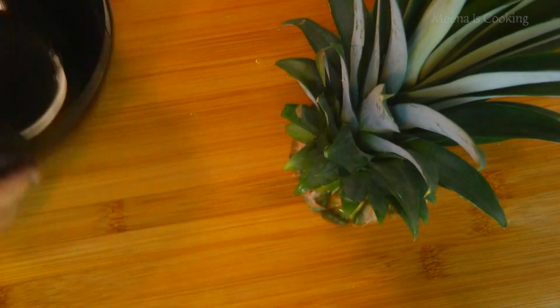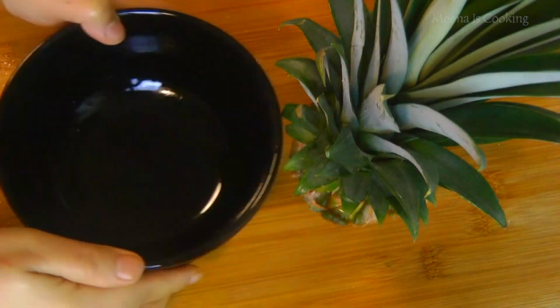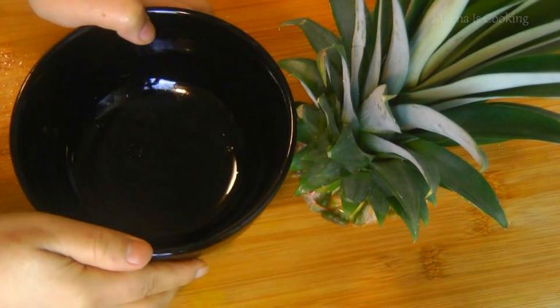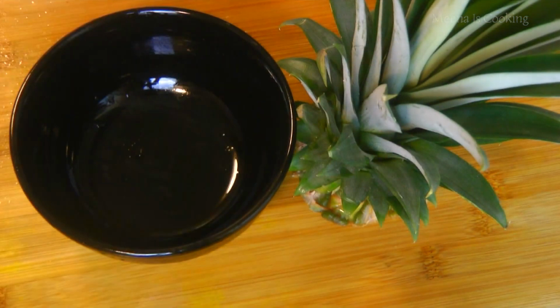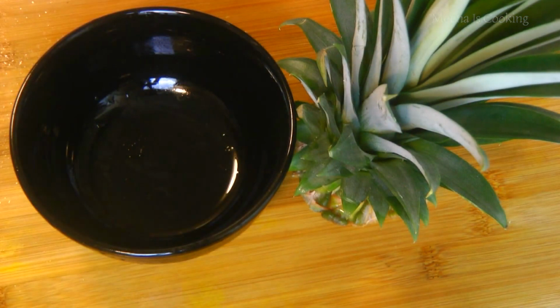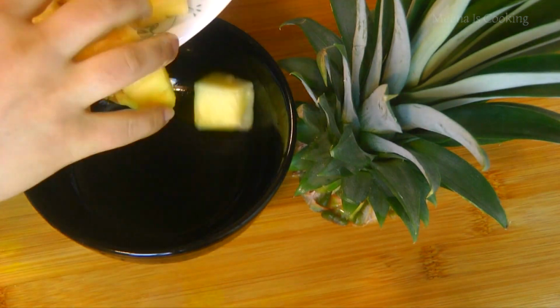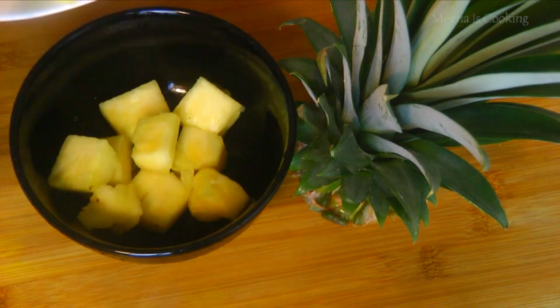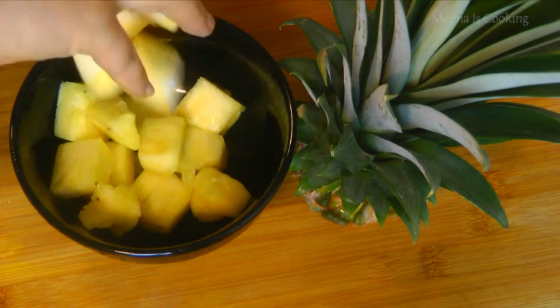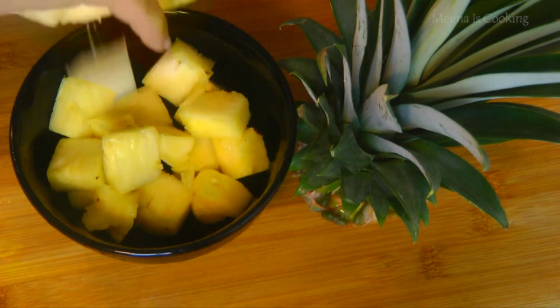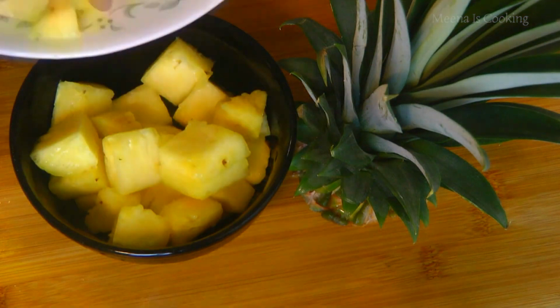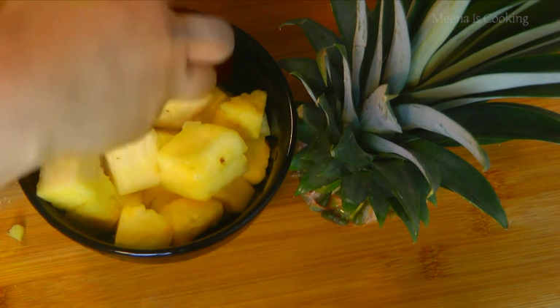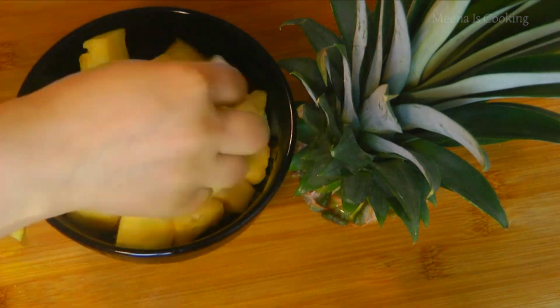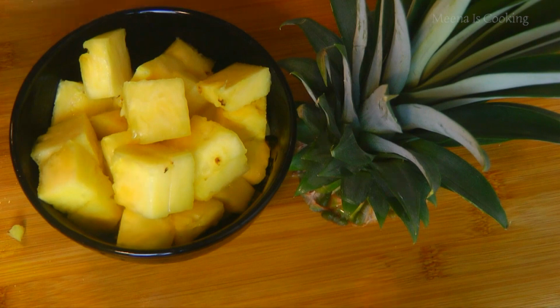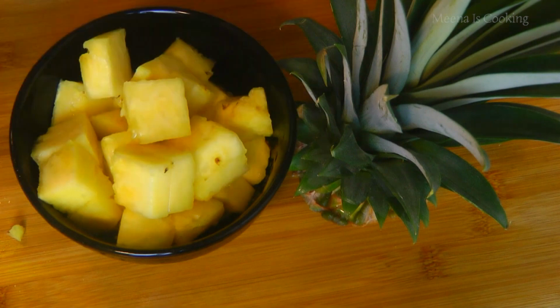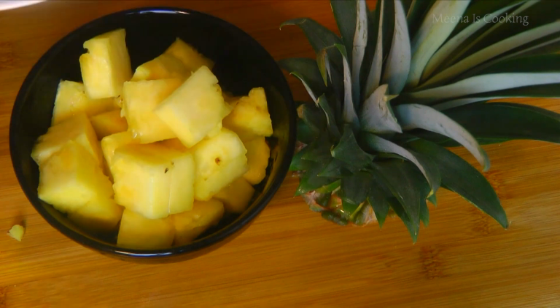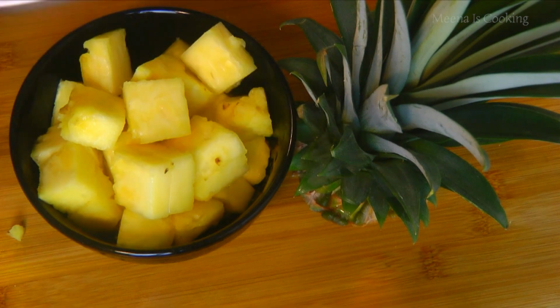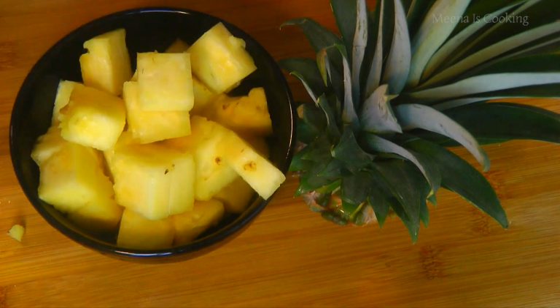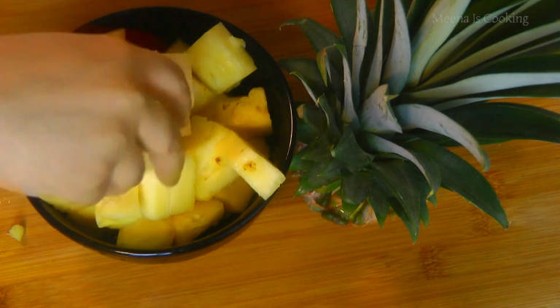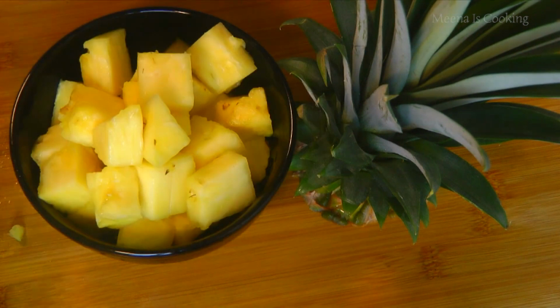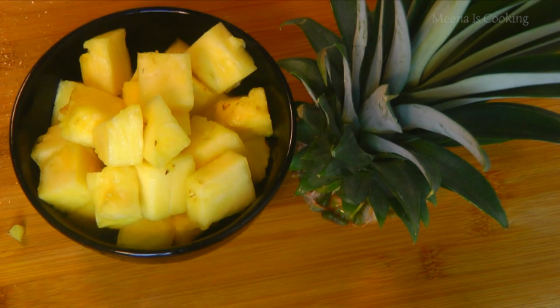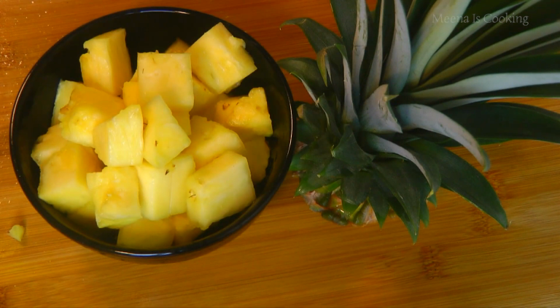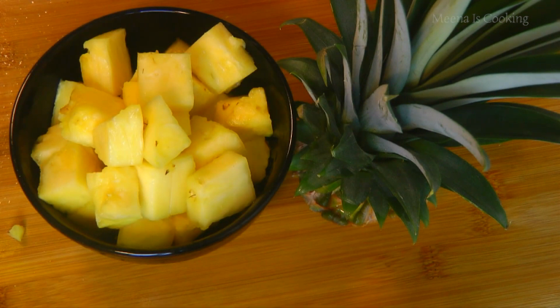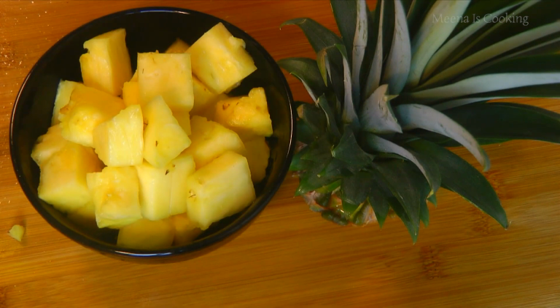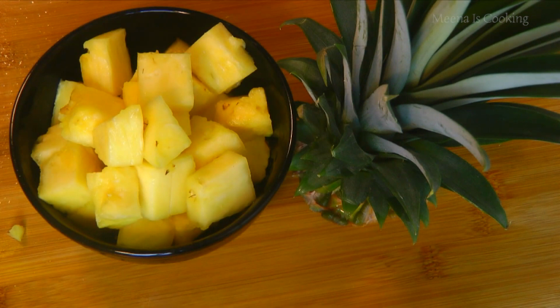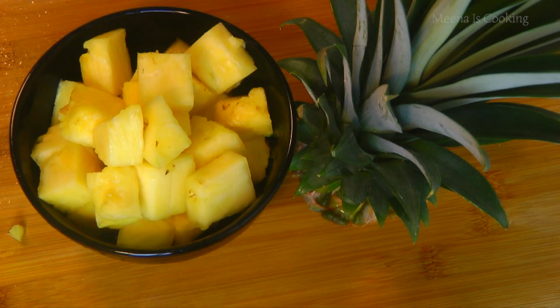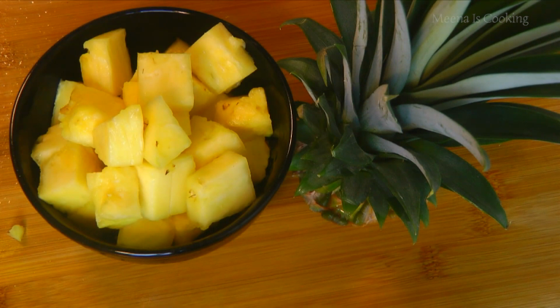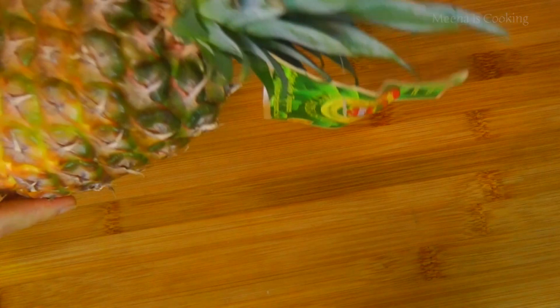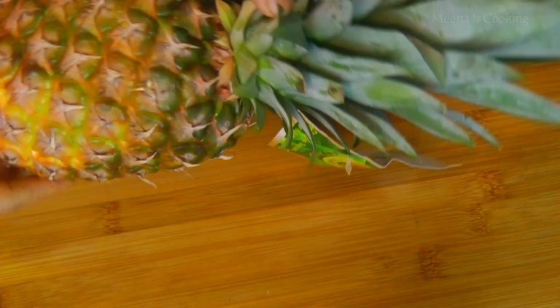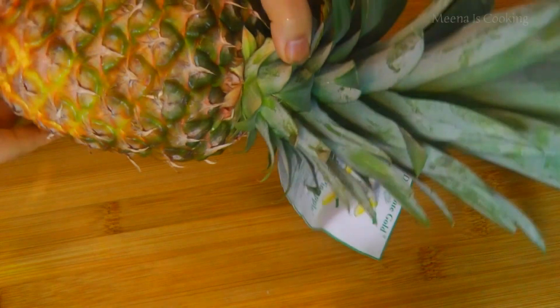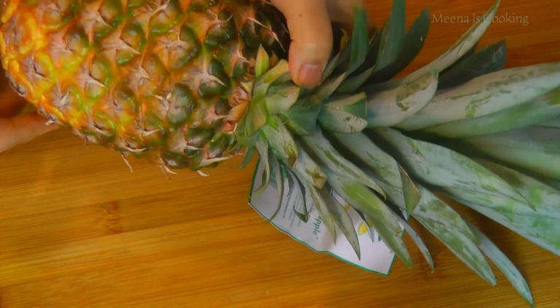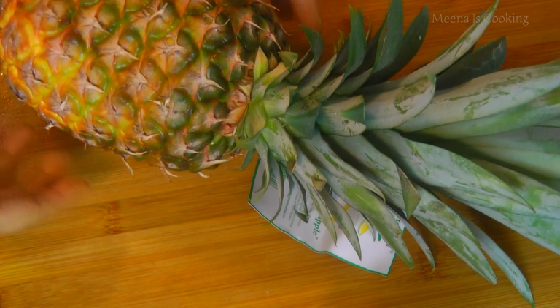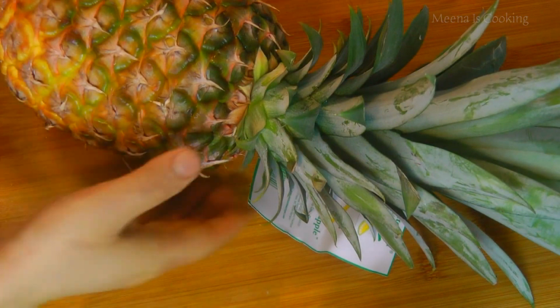Hello friends, welcome to Mina's cooking. Today we'll learn how to peel and cut pineapple. It is so simple and fun that anyone can cut it in no time. So let's see how to cut it.